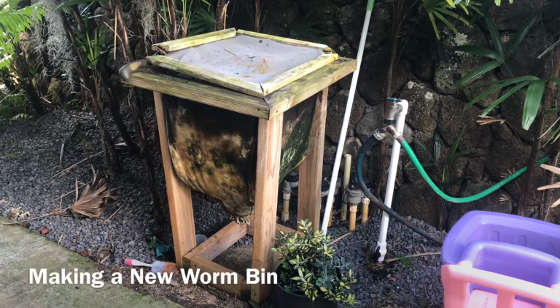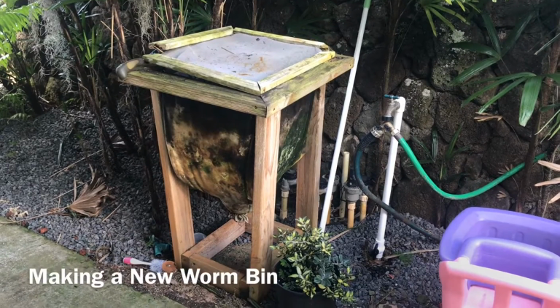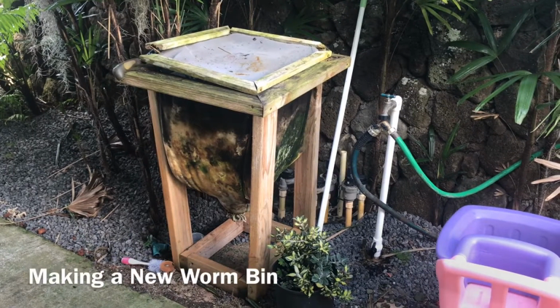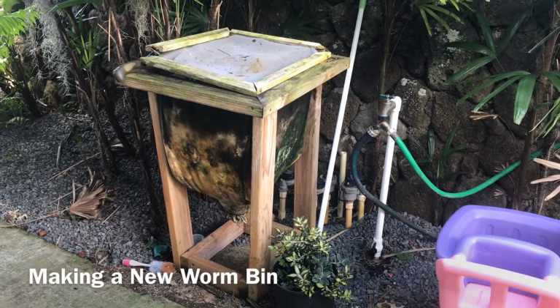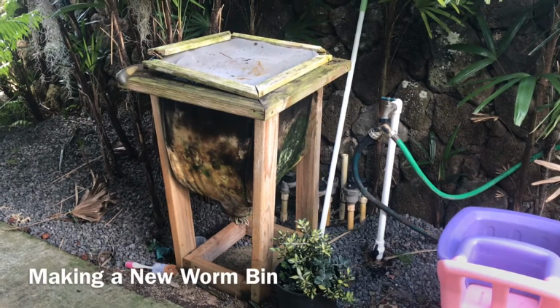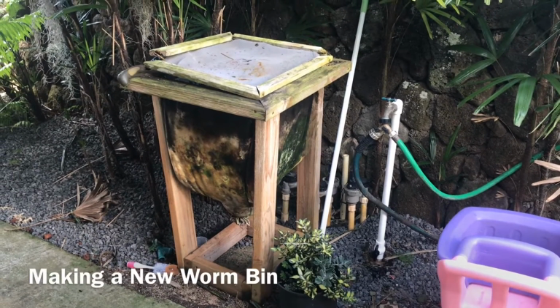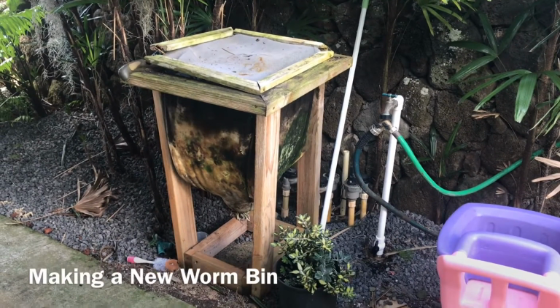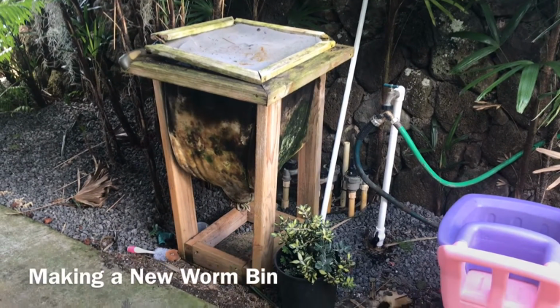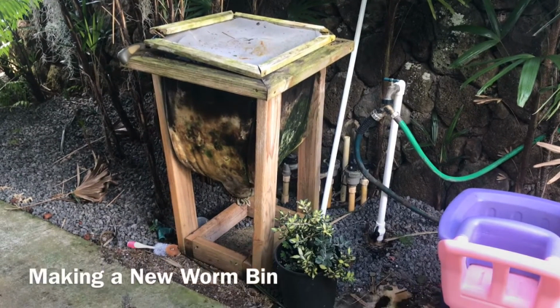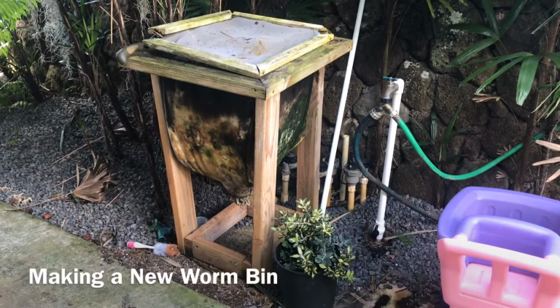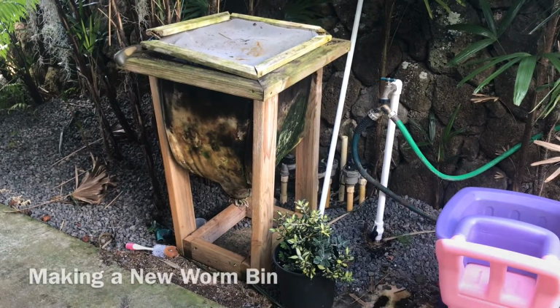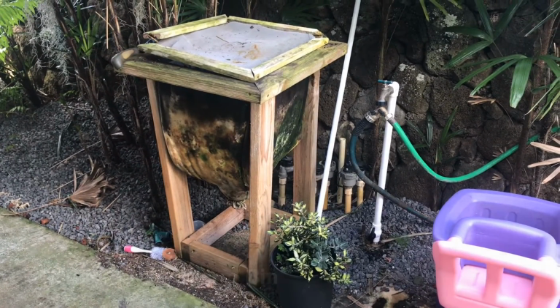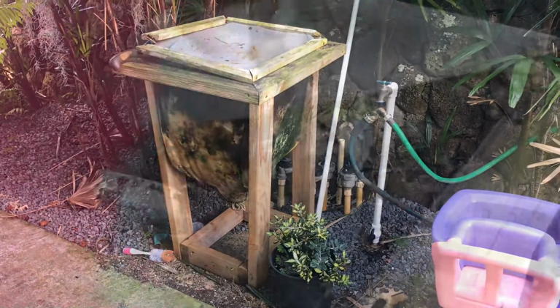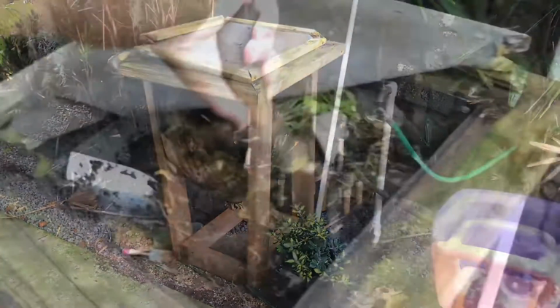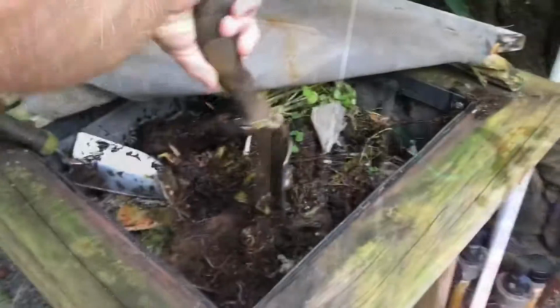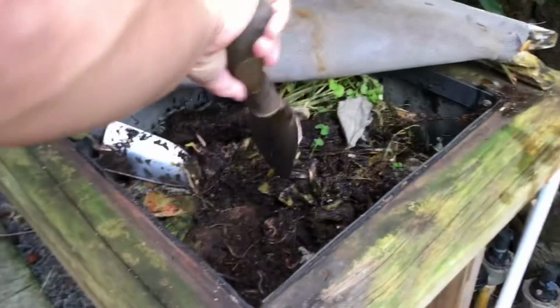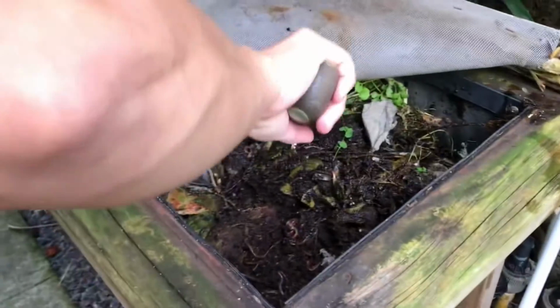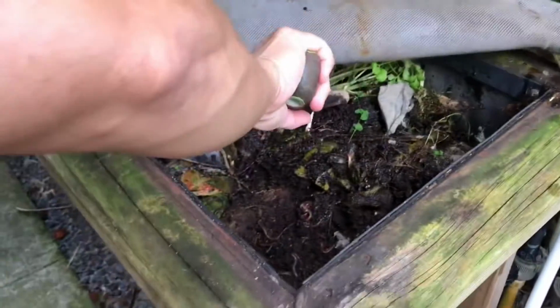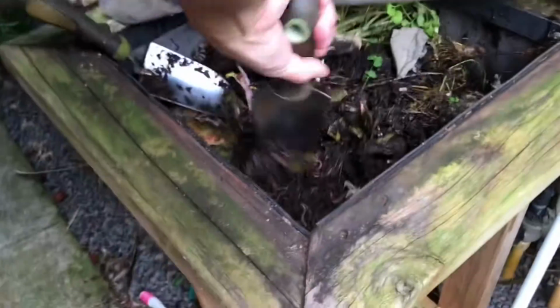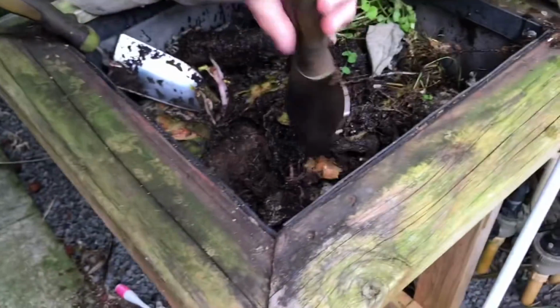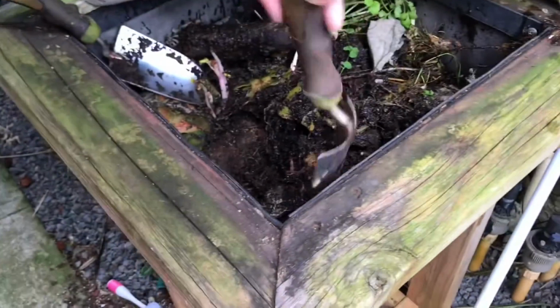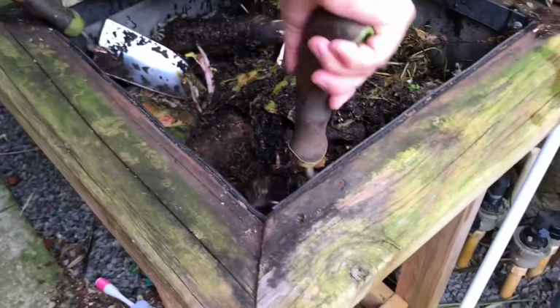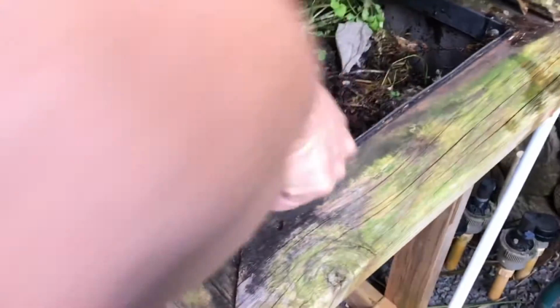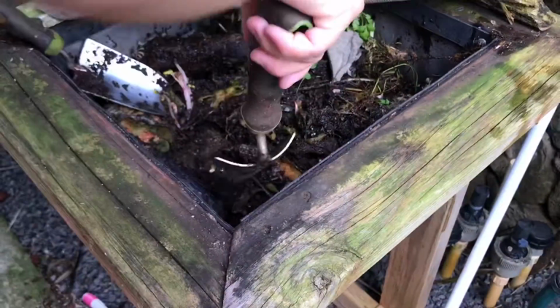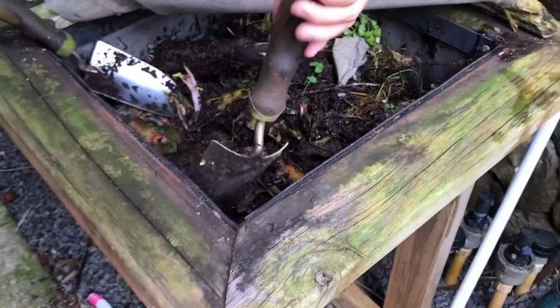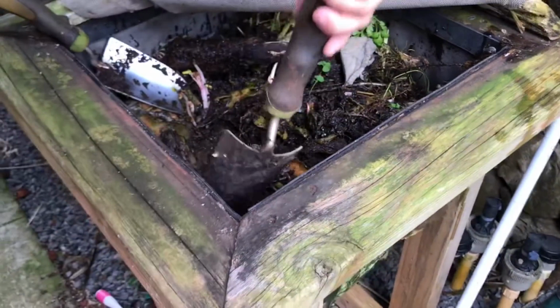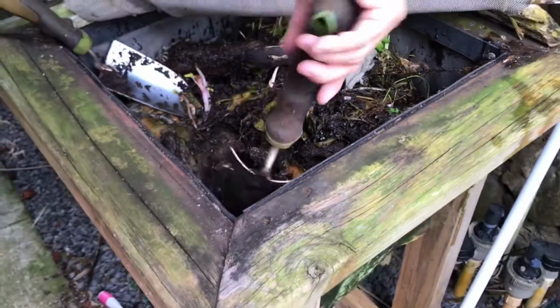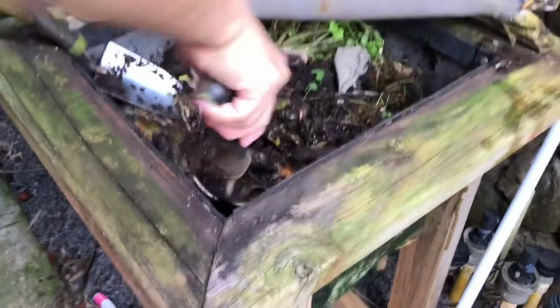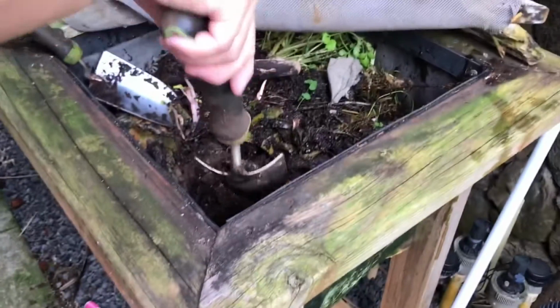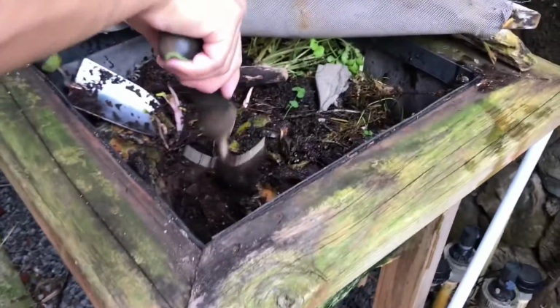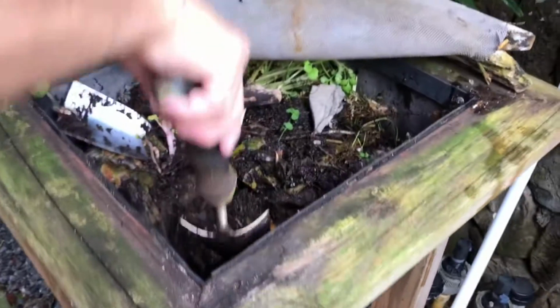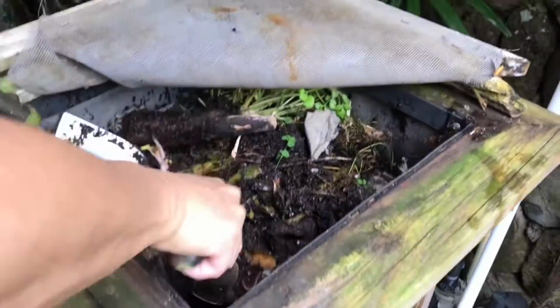This is a bin from Humphrey. Today we are moving our worm bins. This is Austin's favorite job around here.